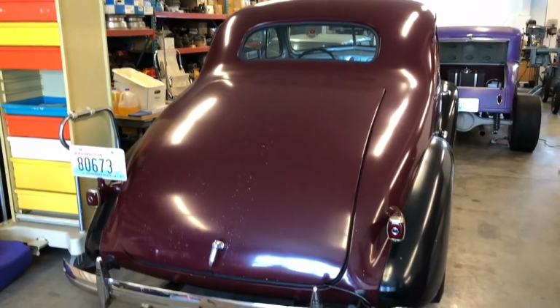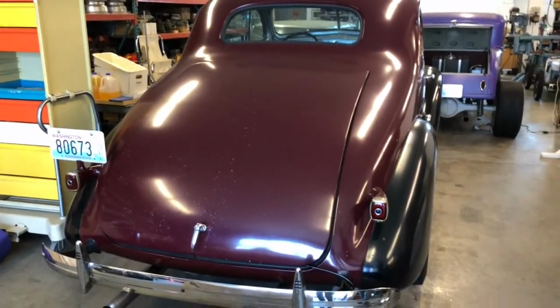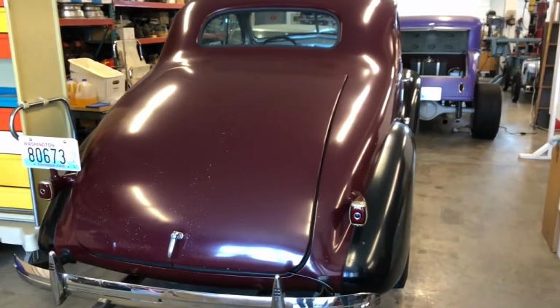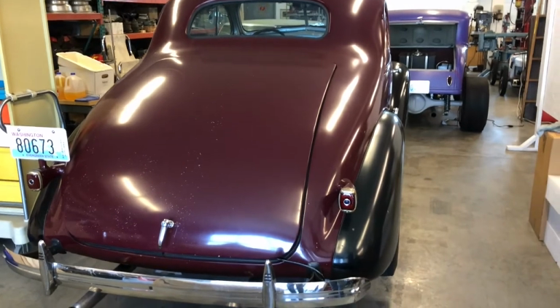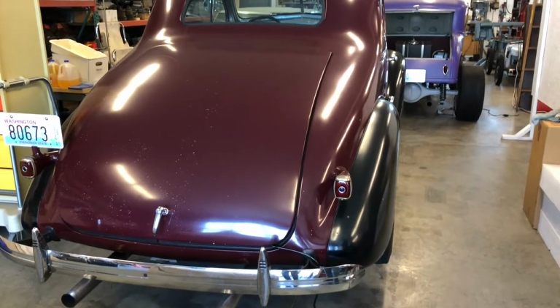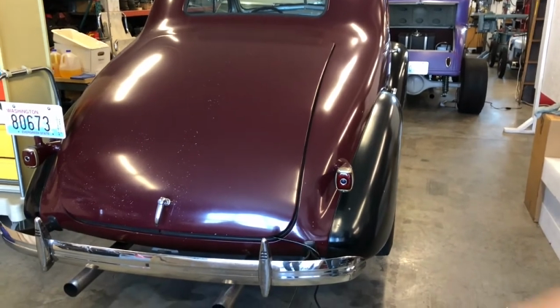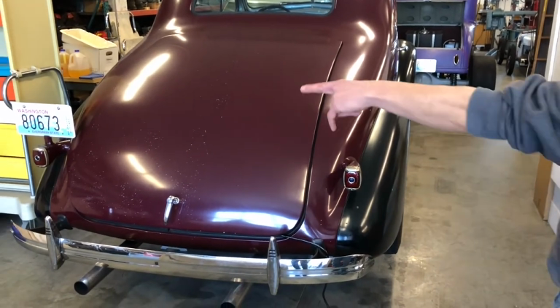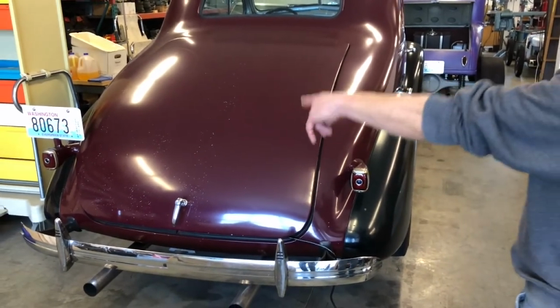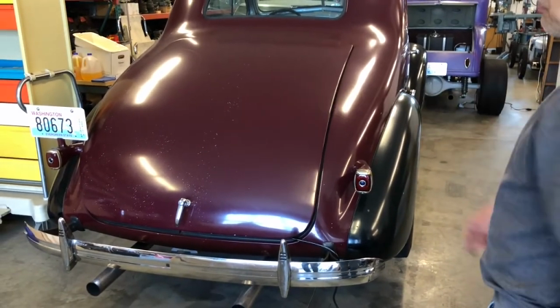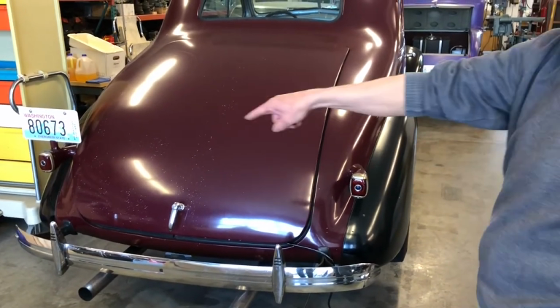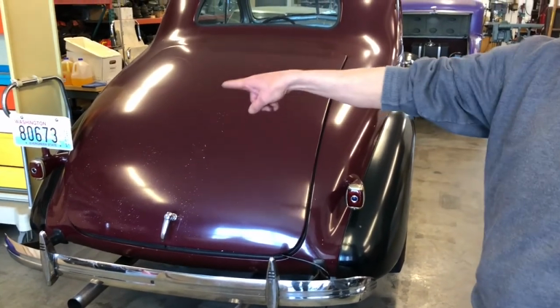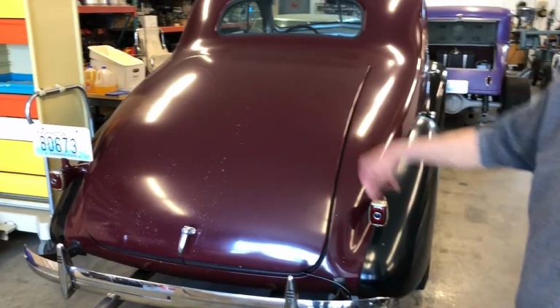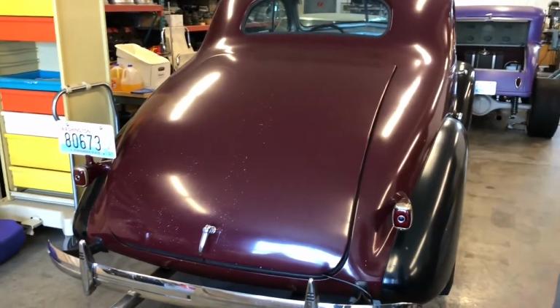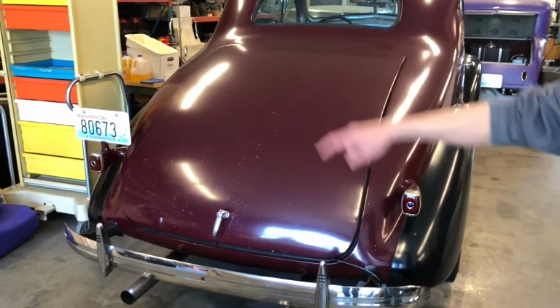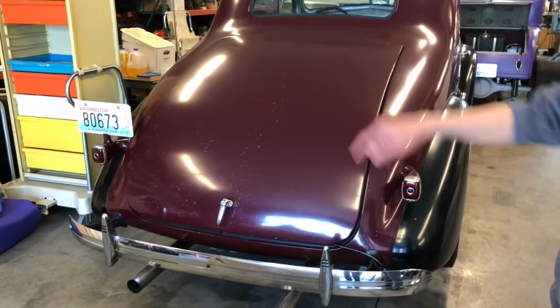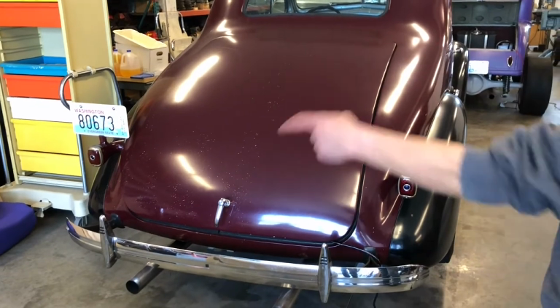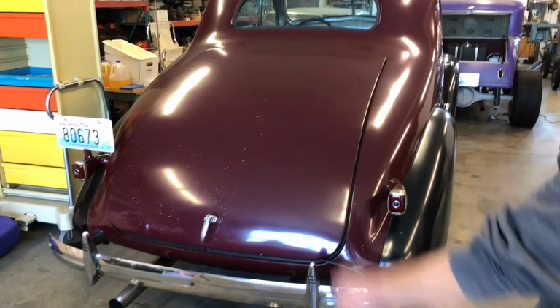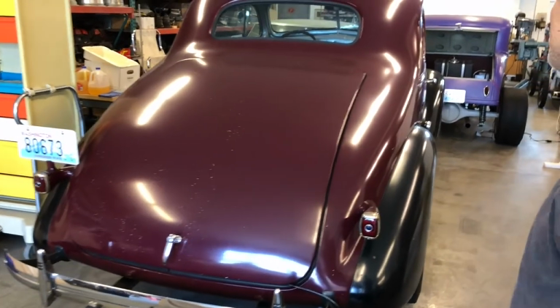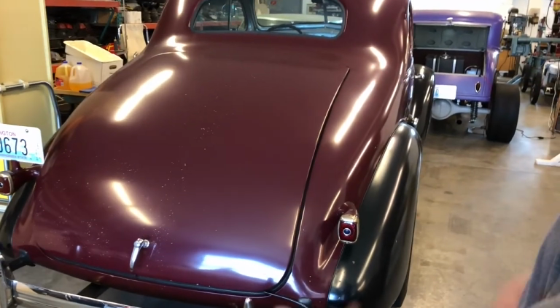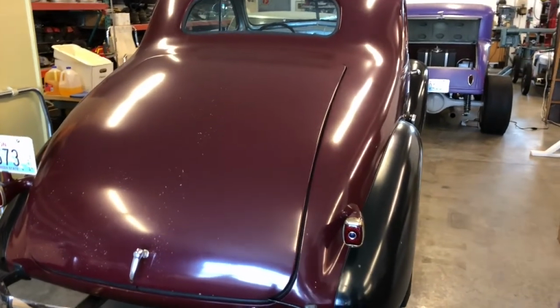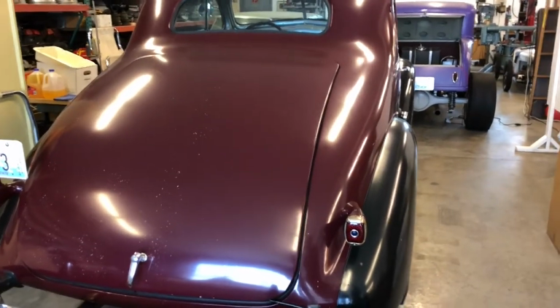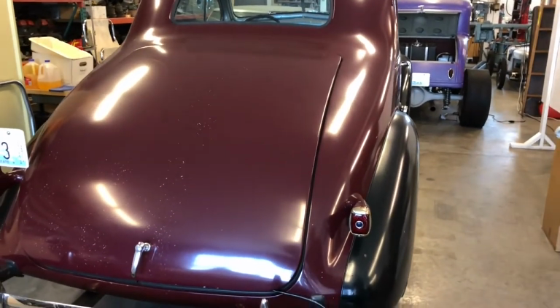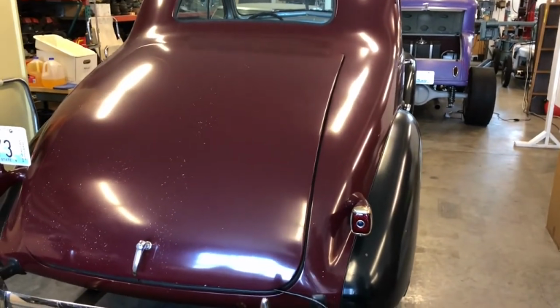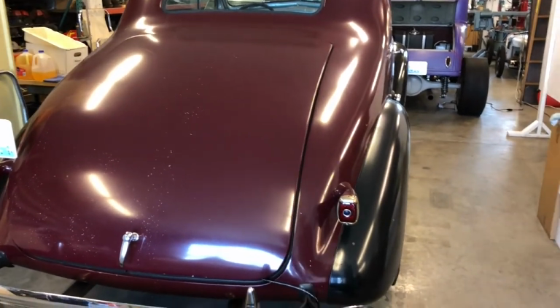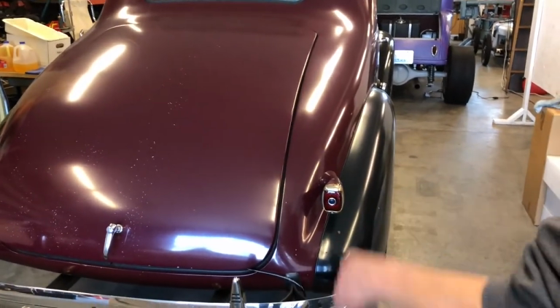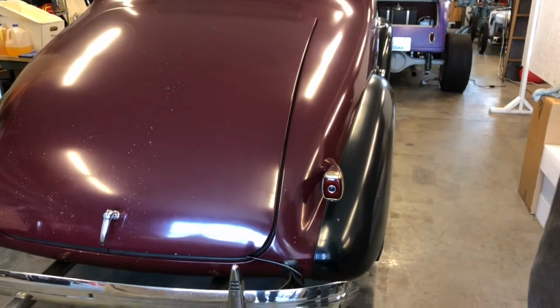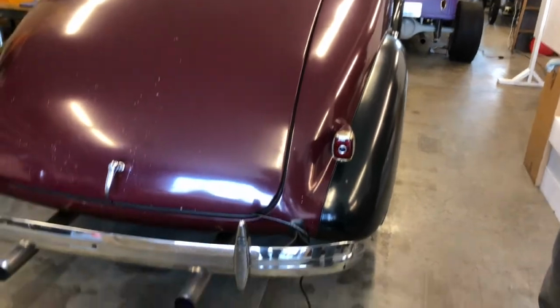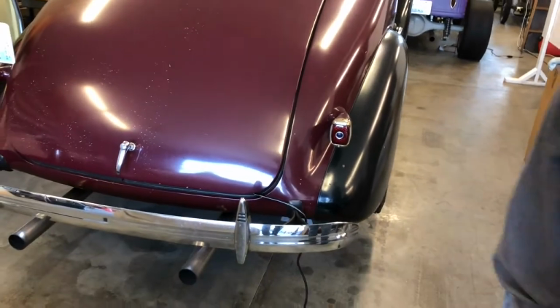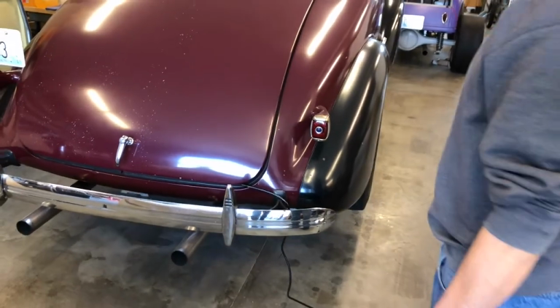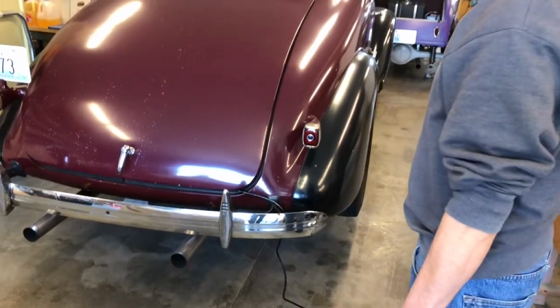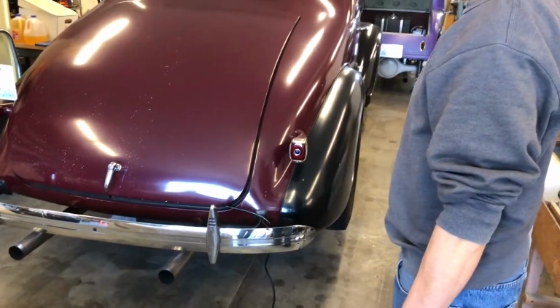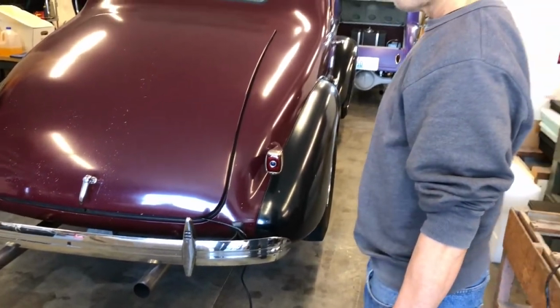For years it had a personalized plate that said 'Amp Man' on it, so I used to drive around LA with that. I still have those plates upstairs, but now it just has a Washington collector plate.